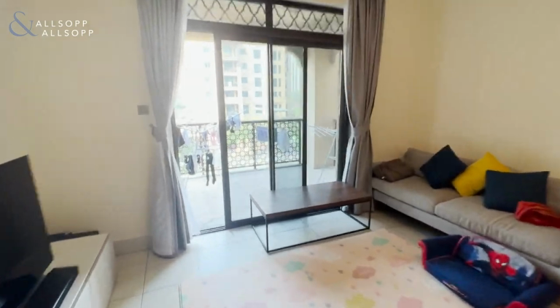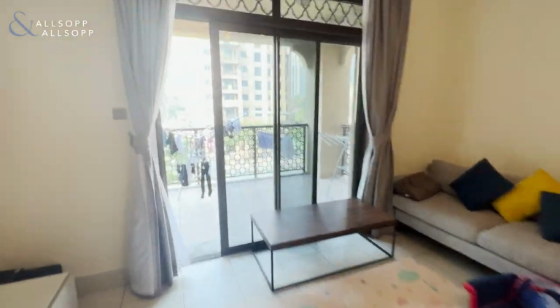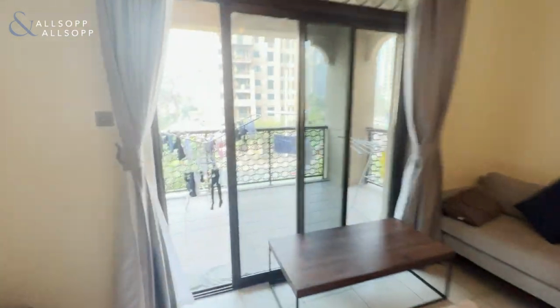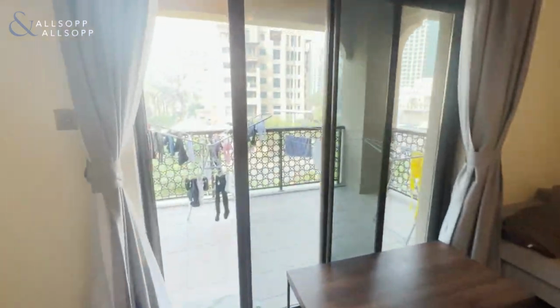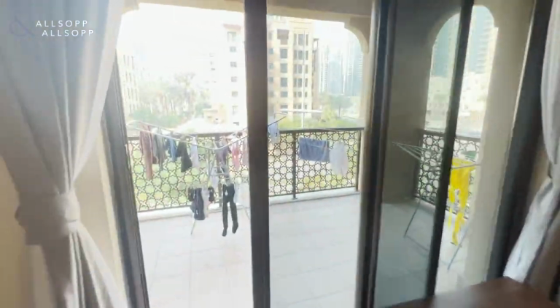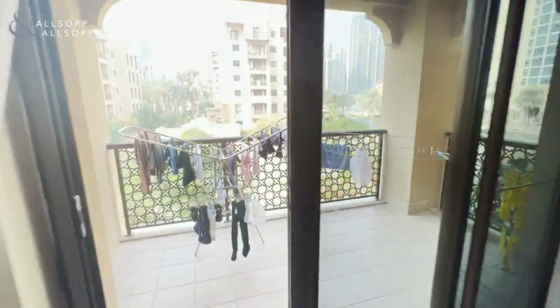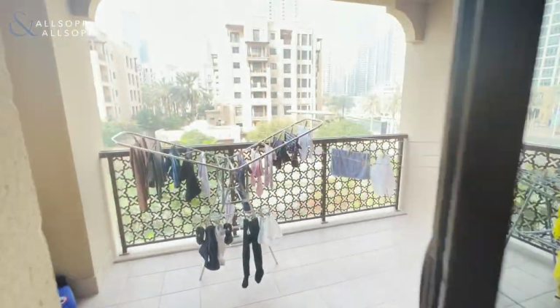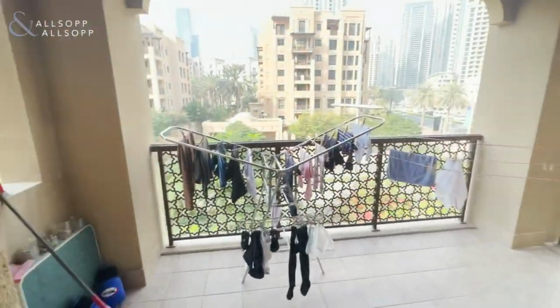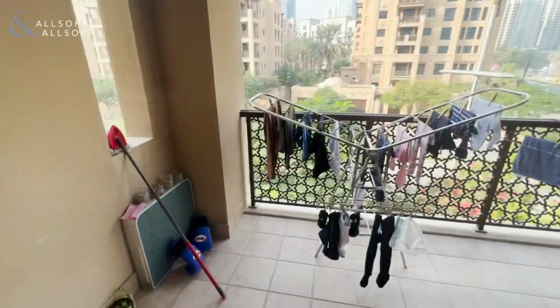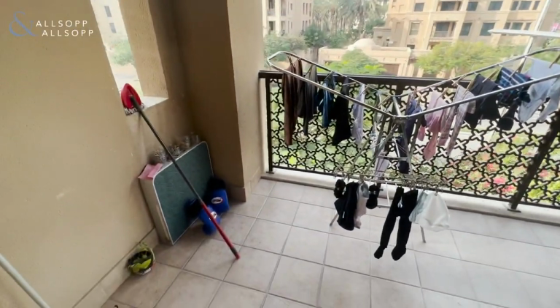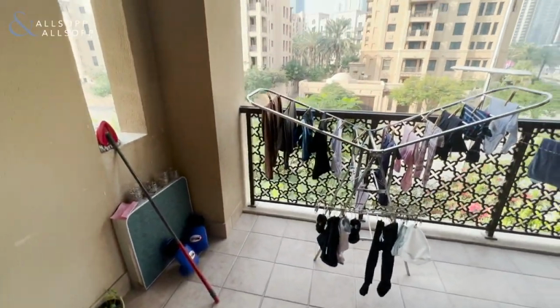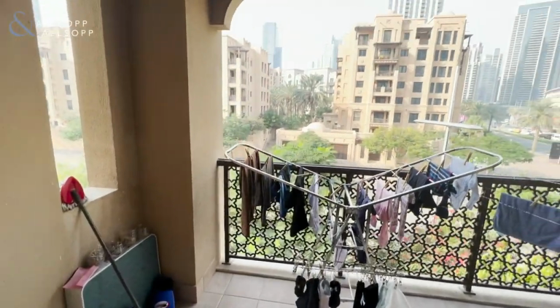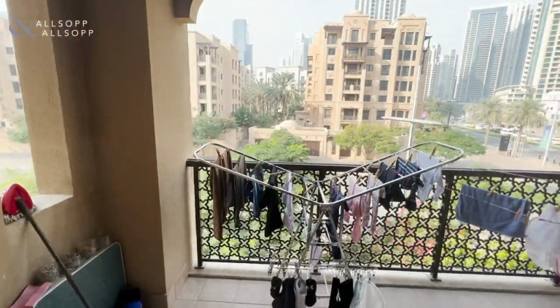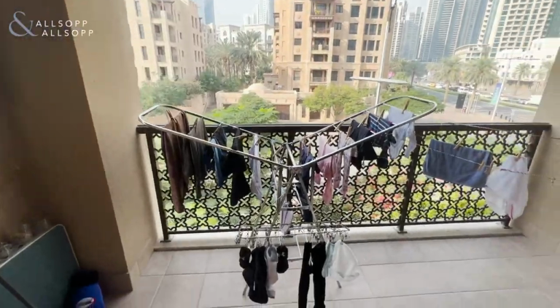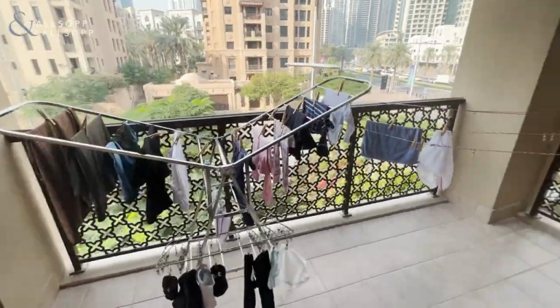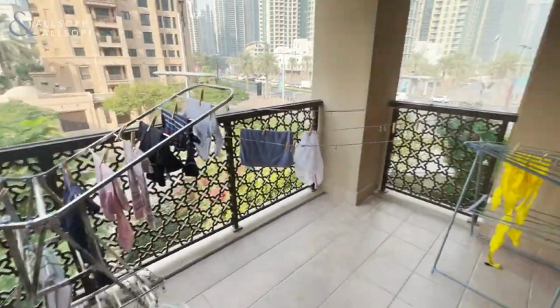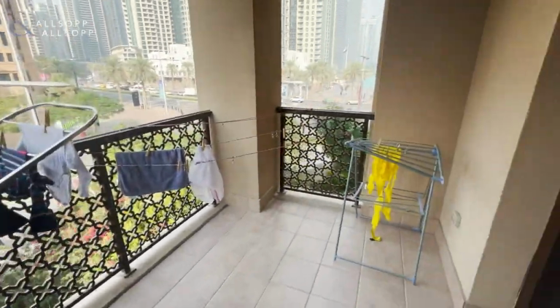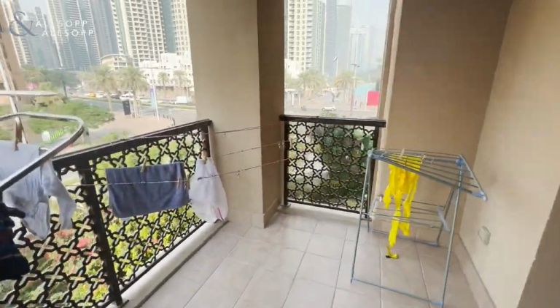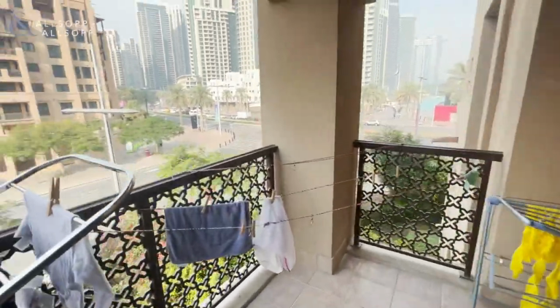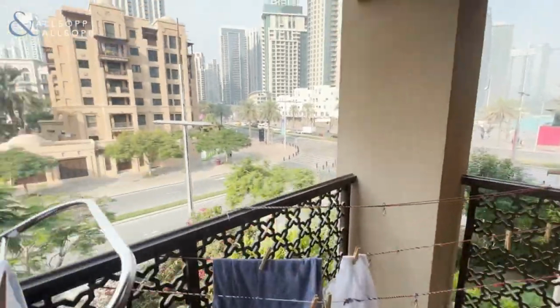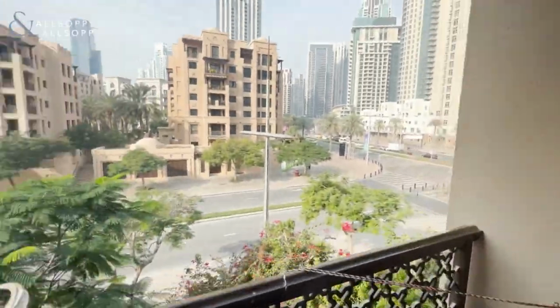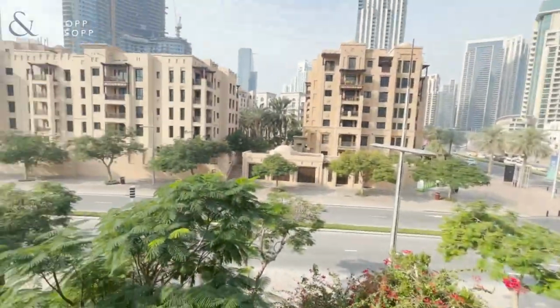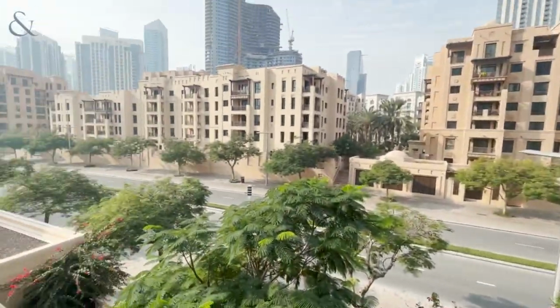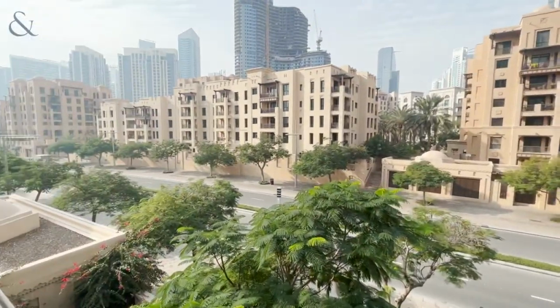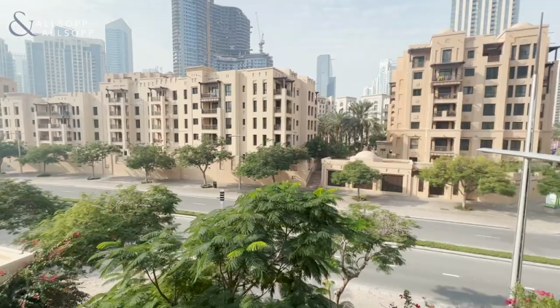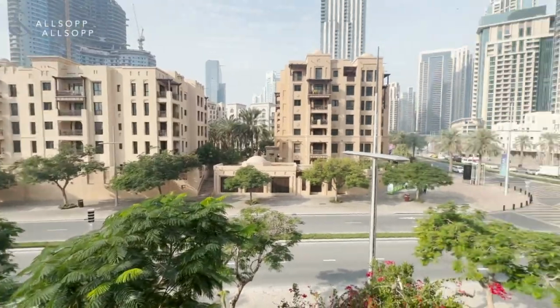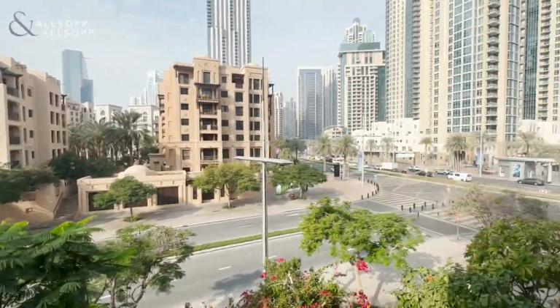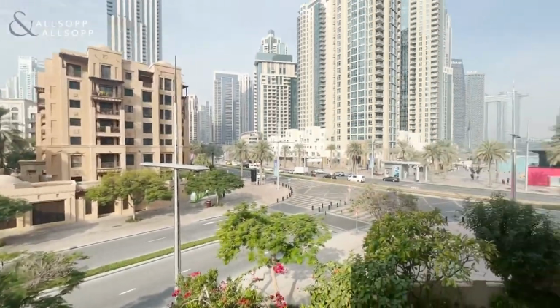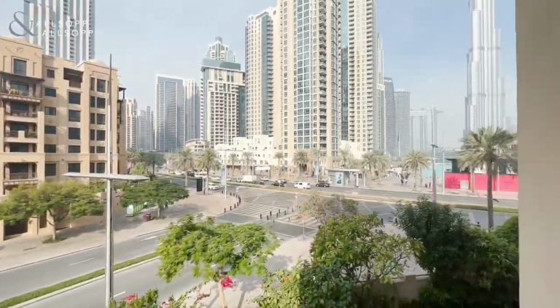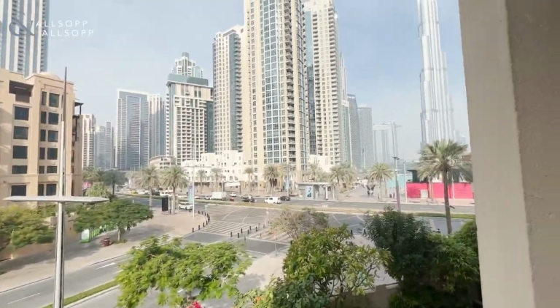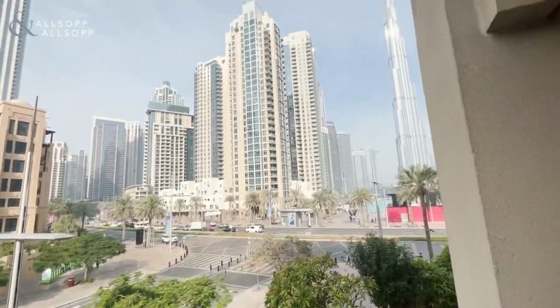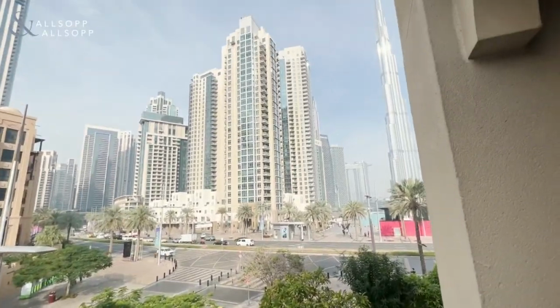At the end of the property, we have a really generously sized balcony that has both community views and a partial Burj Khalifa view.